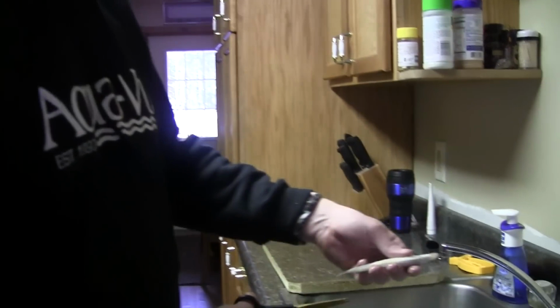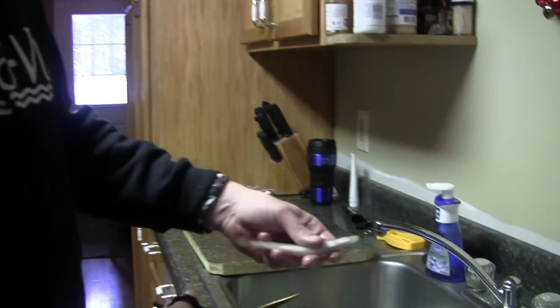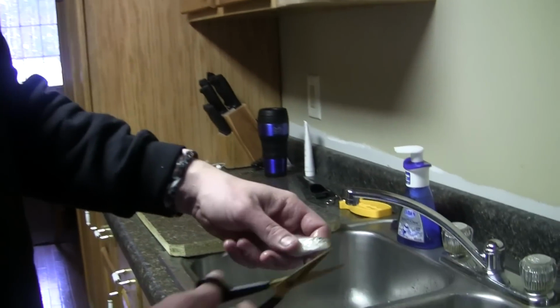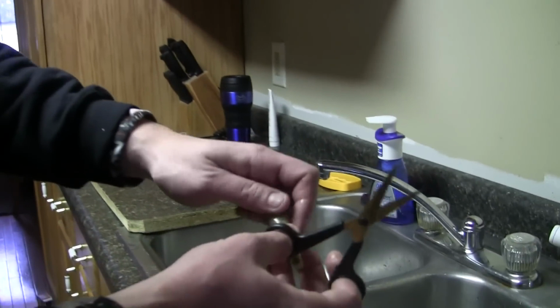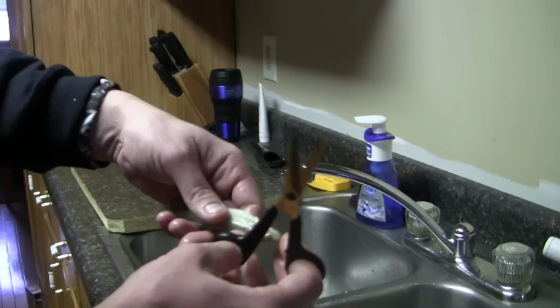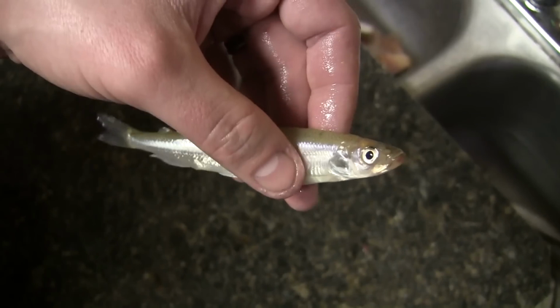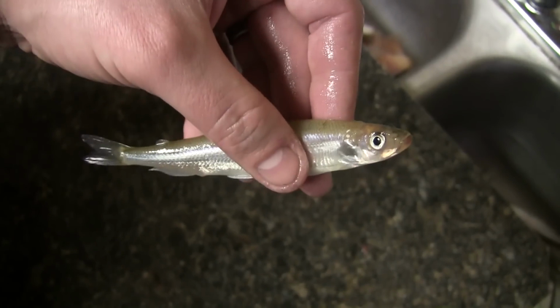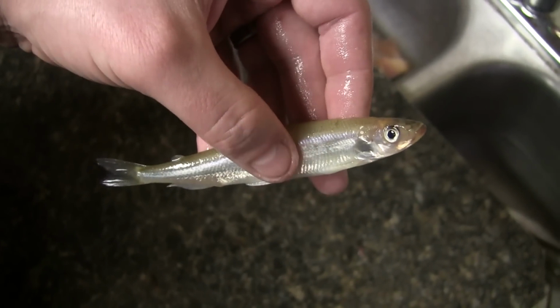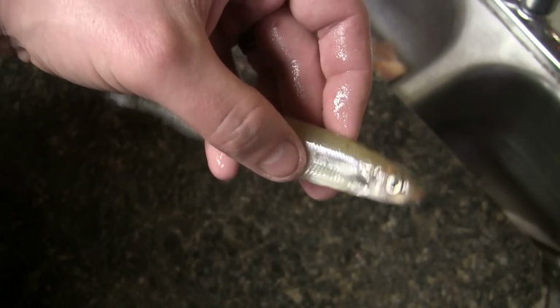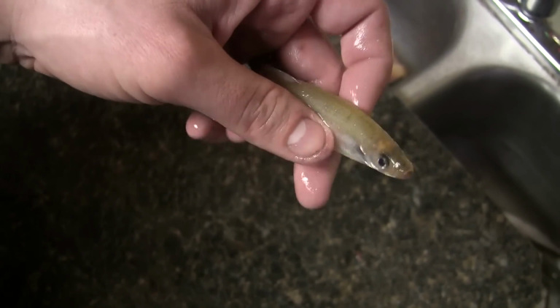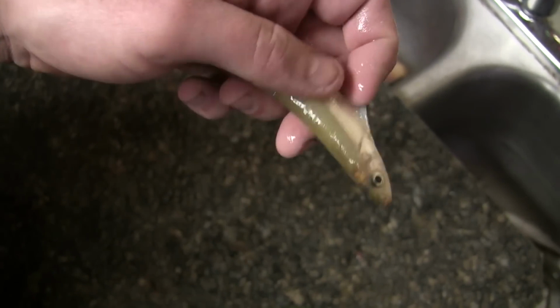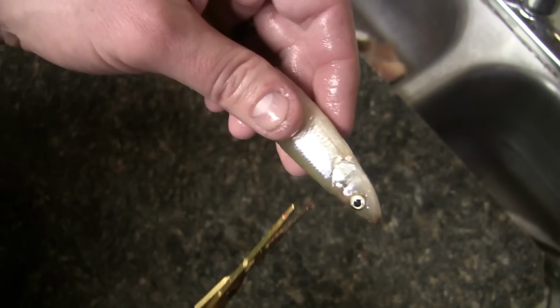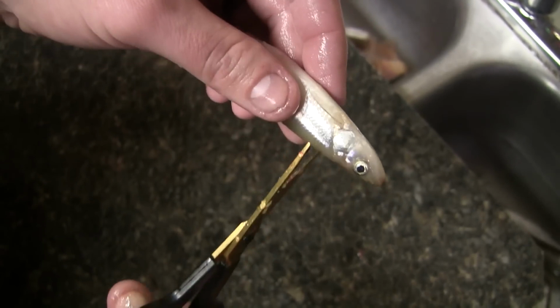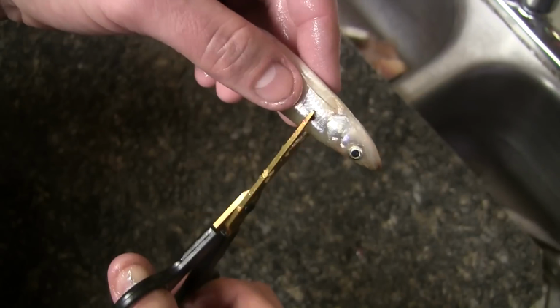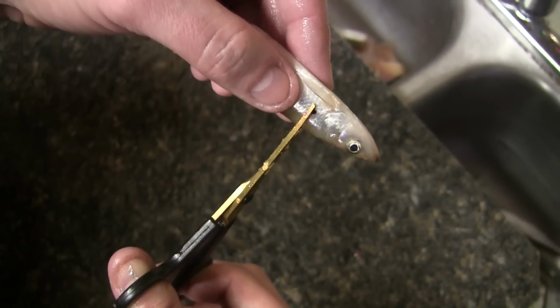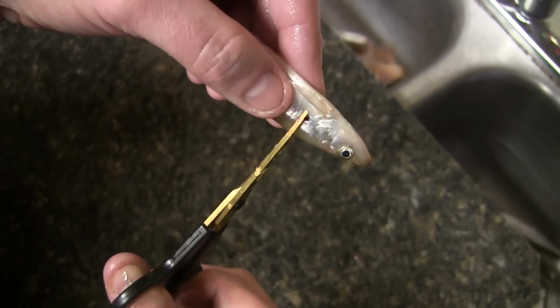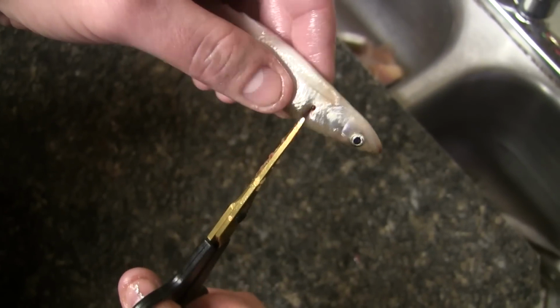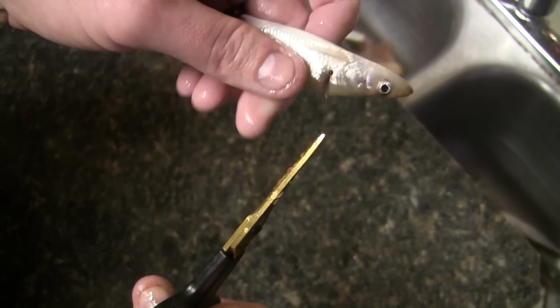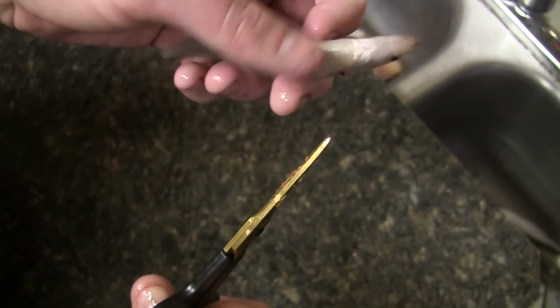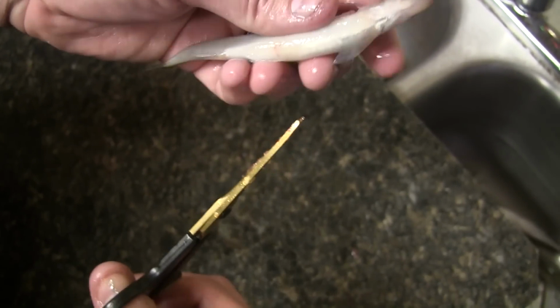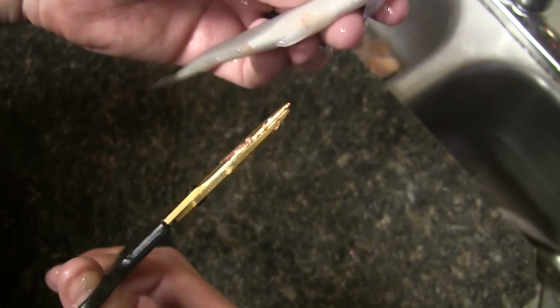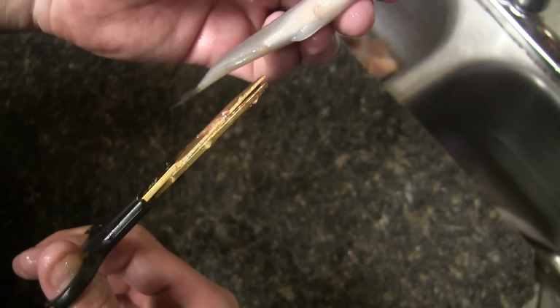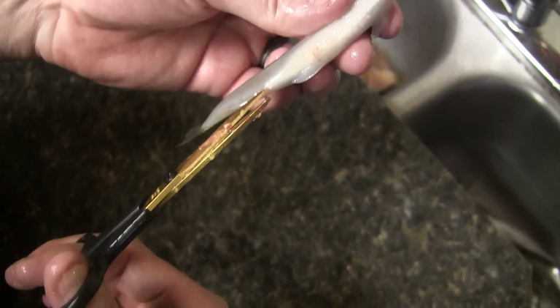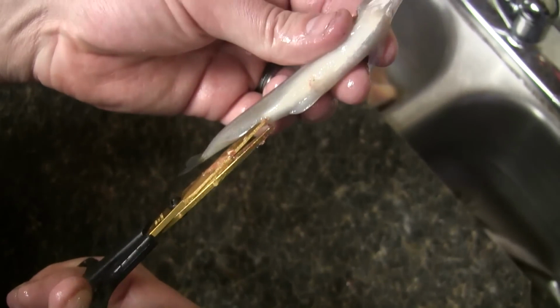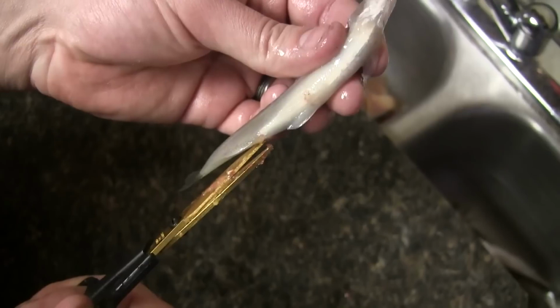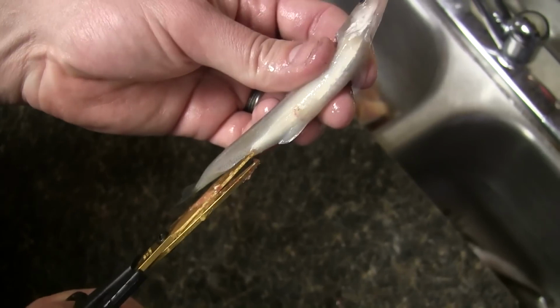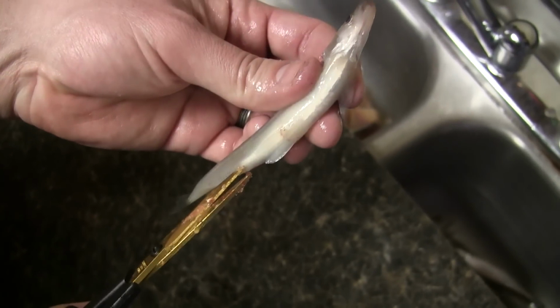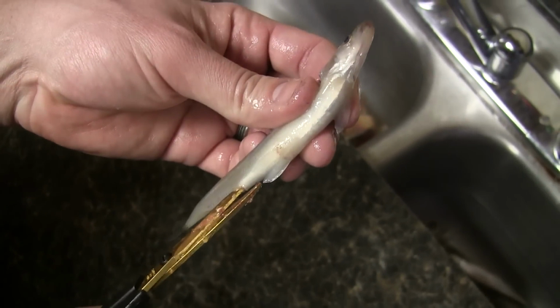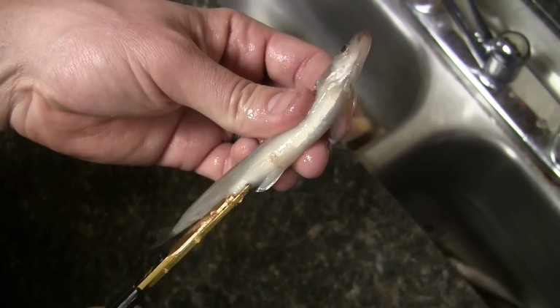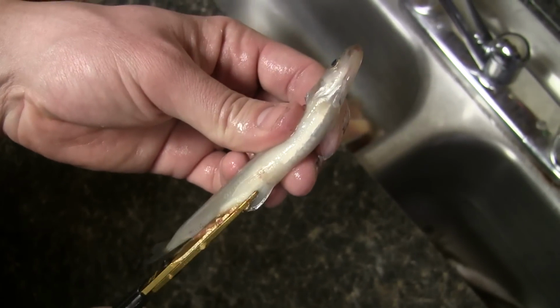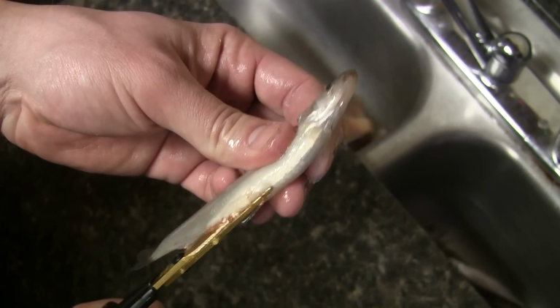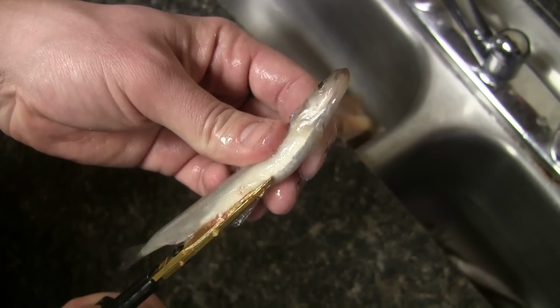Let's start right behind the head here. Make a quick cut about halfway through, then flip them over. Come right in front of the back fin and stick the tip of your scissors in there, right up the...